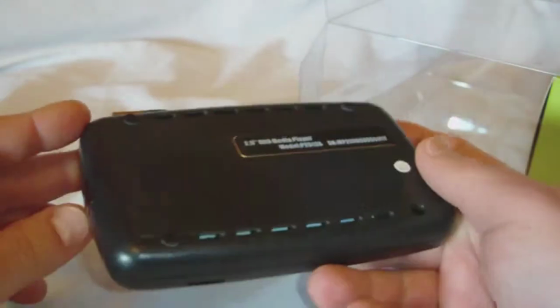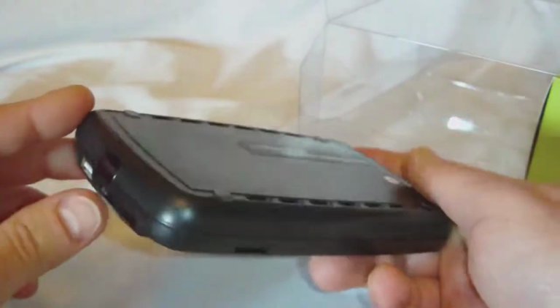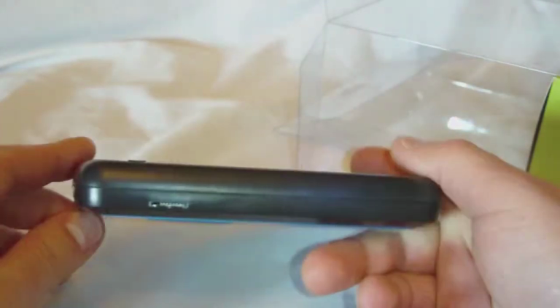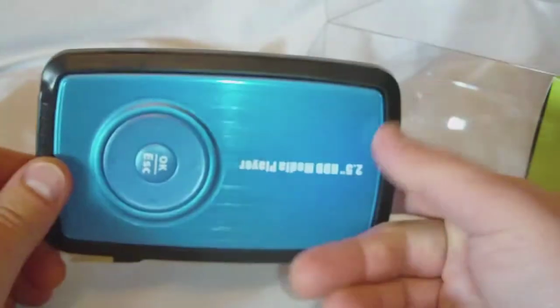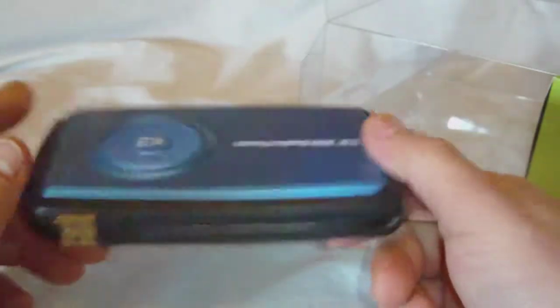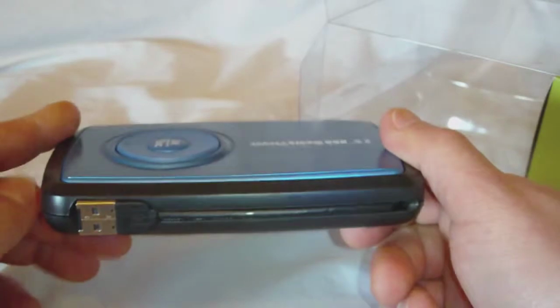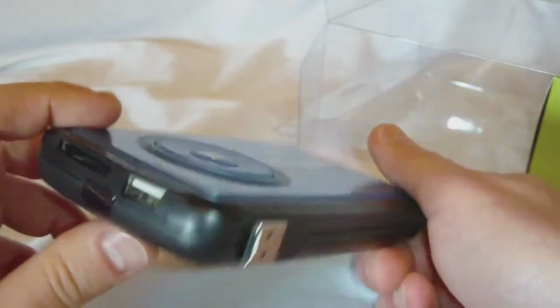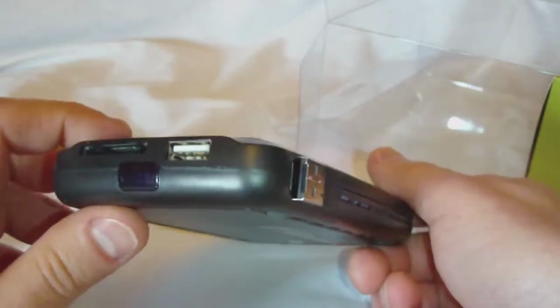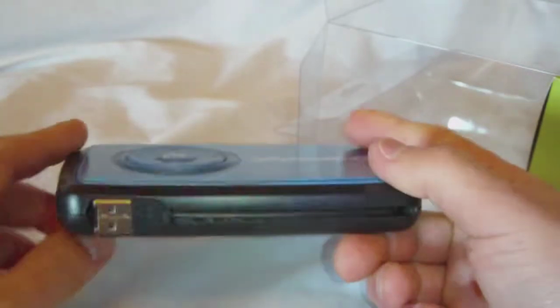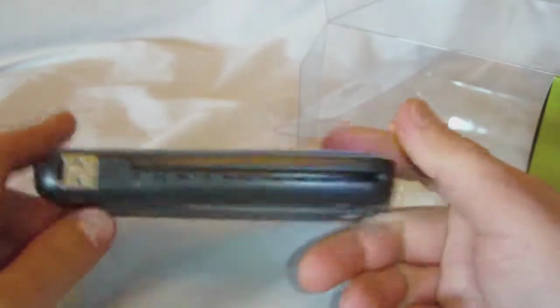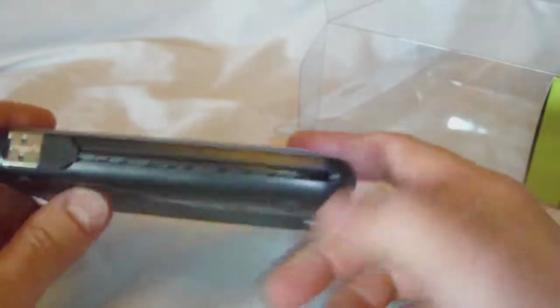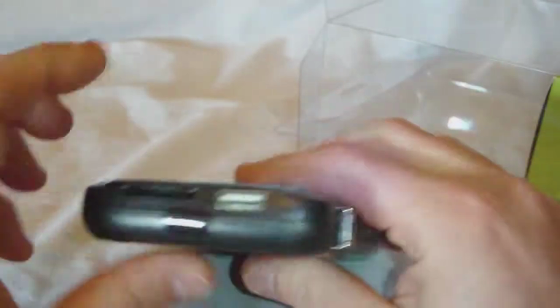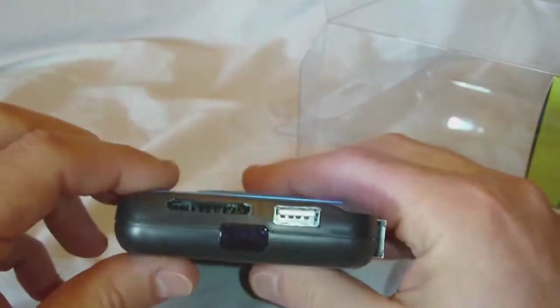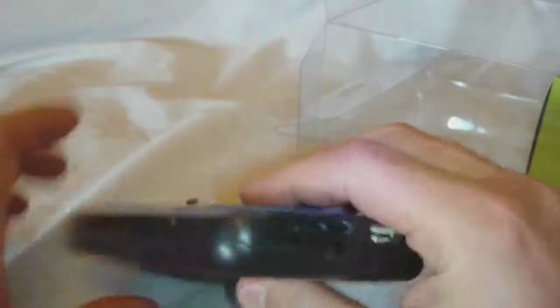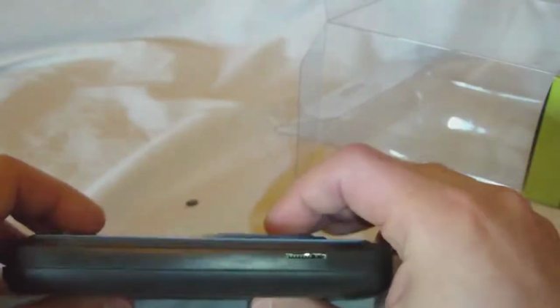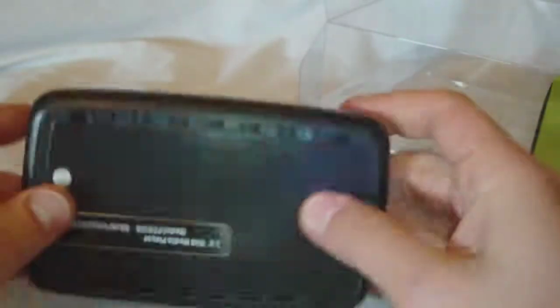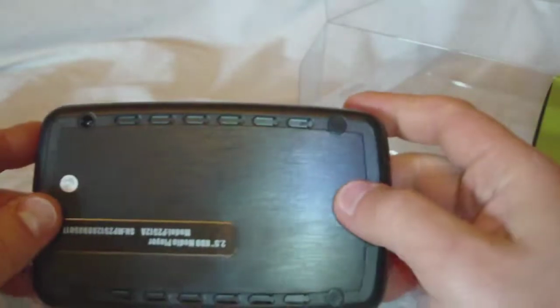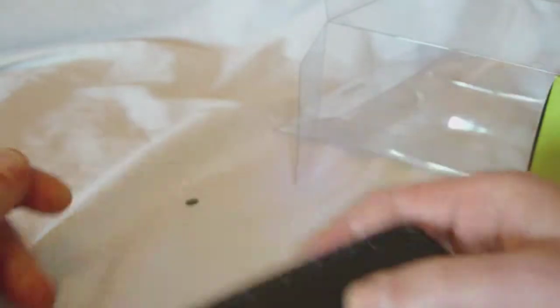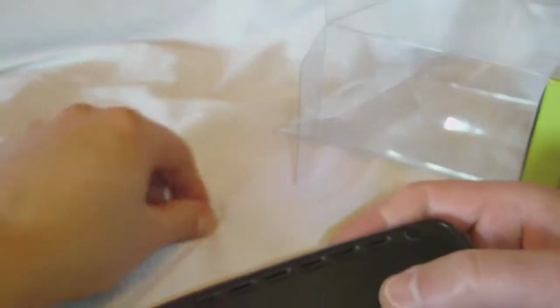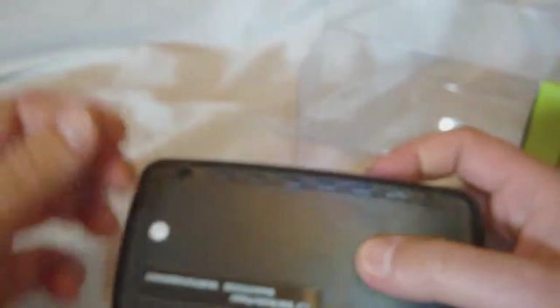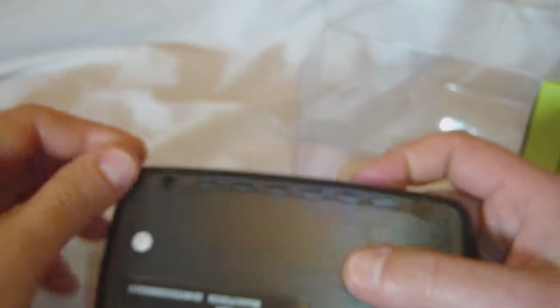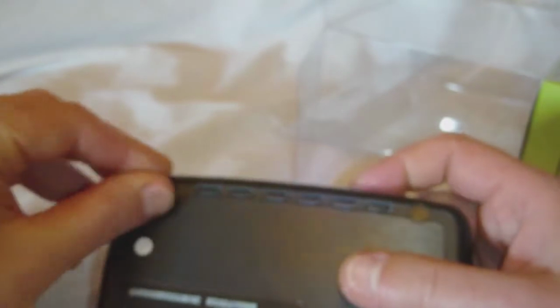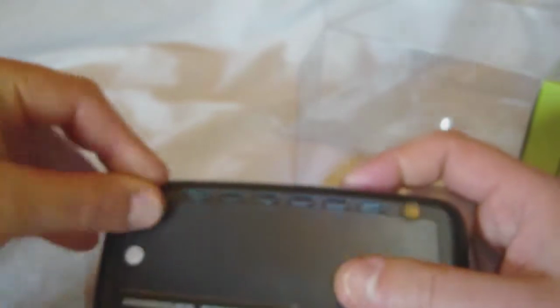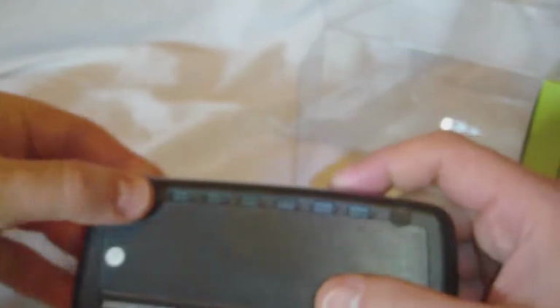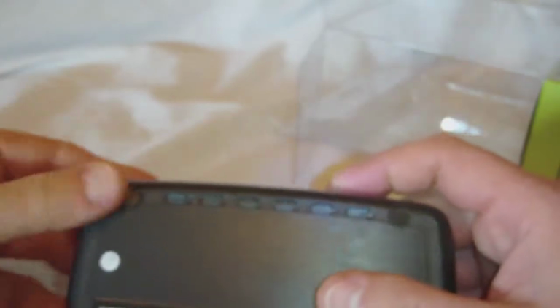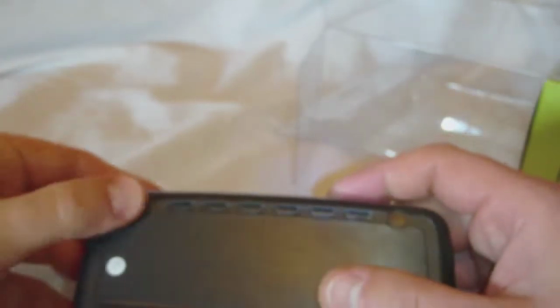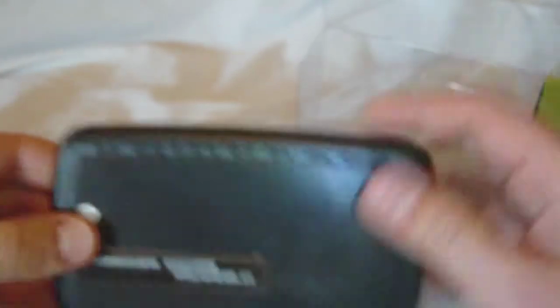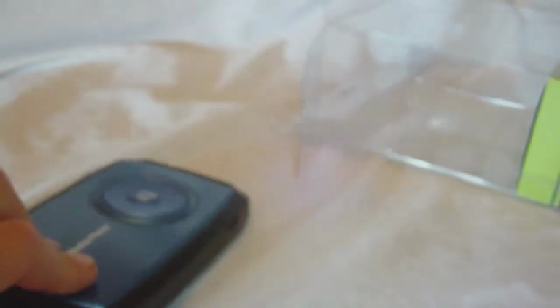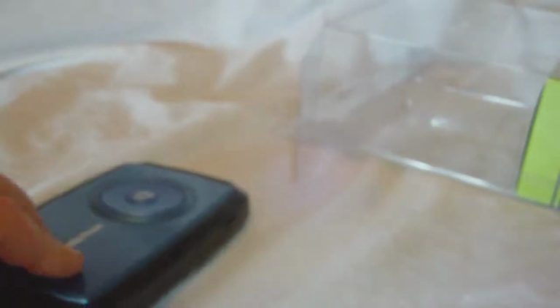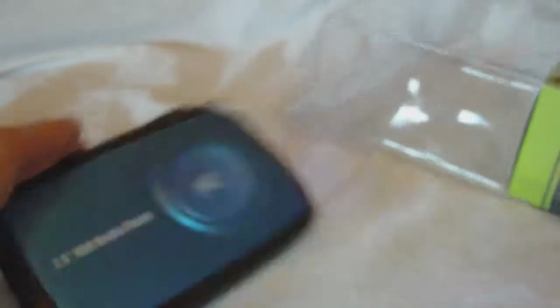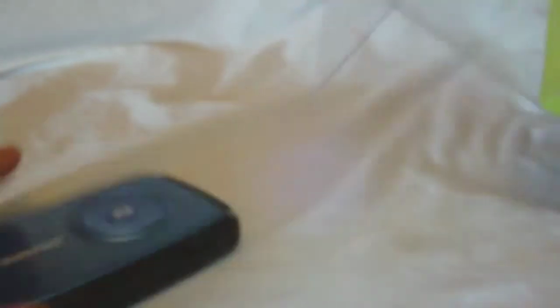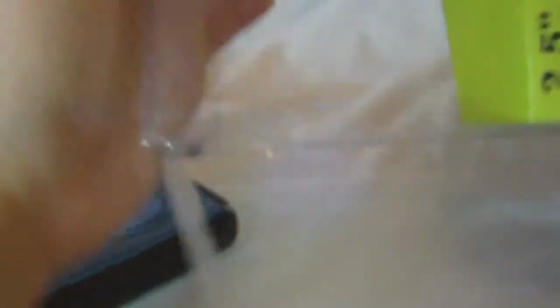I don't see an HDMI connection — I thought it said it had HDMI on it. A foot came off here. Alright, so that's the player there.